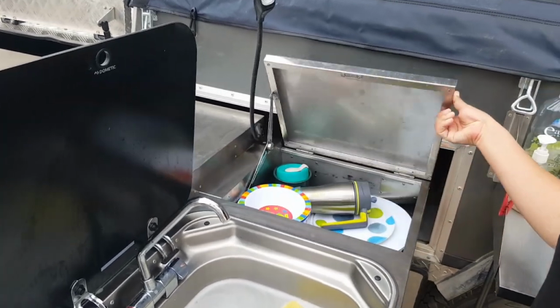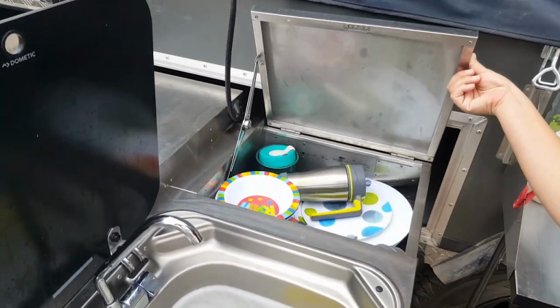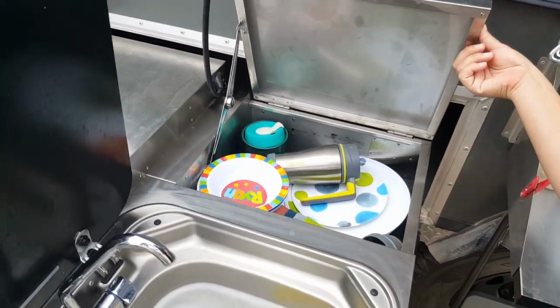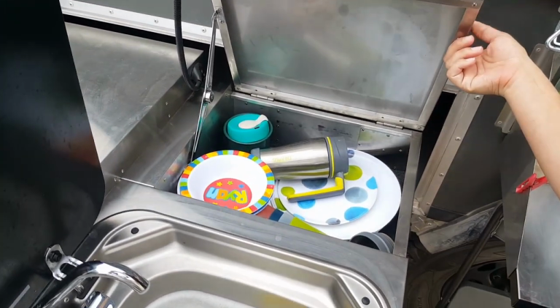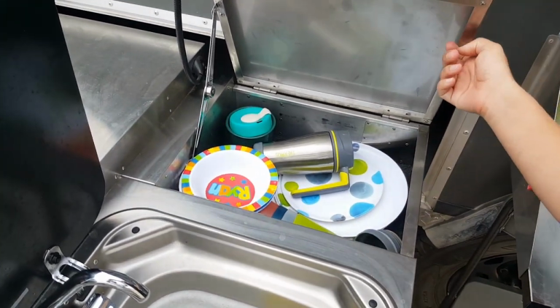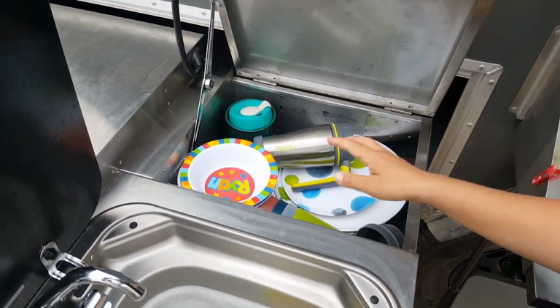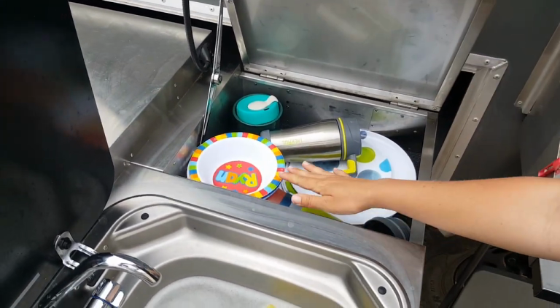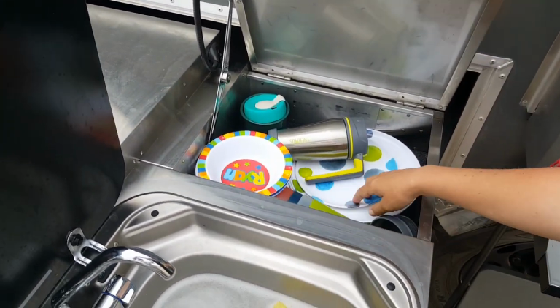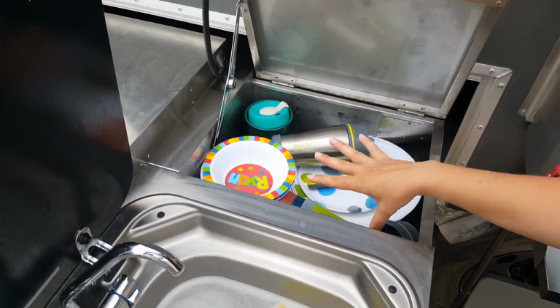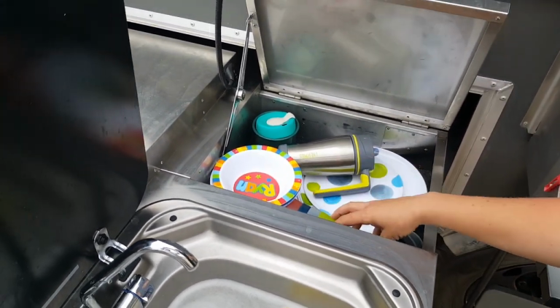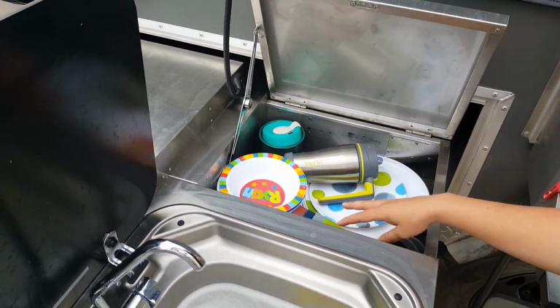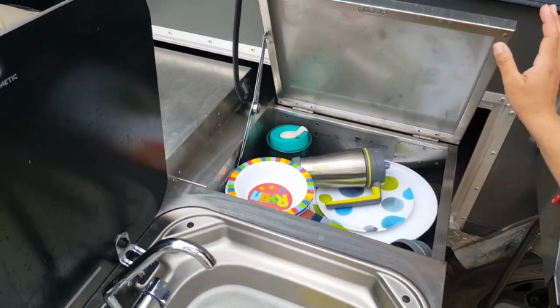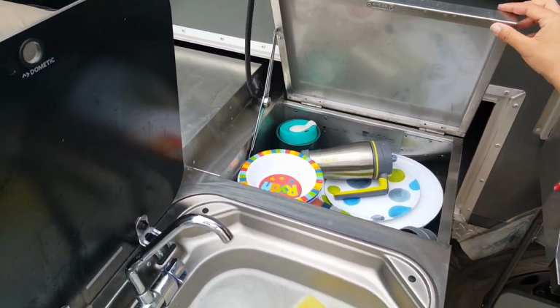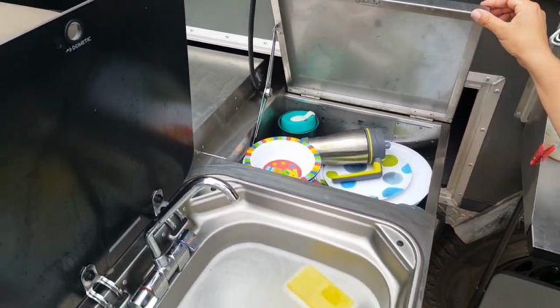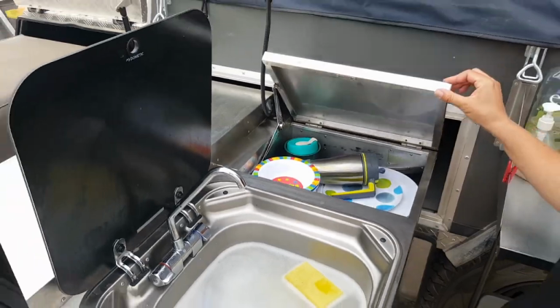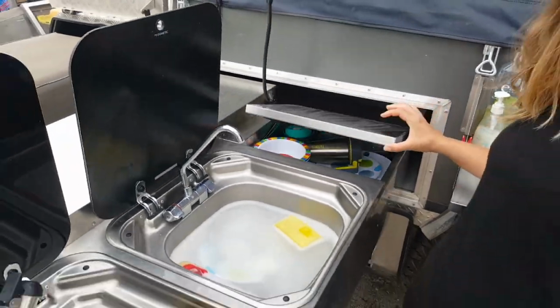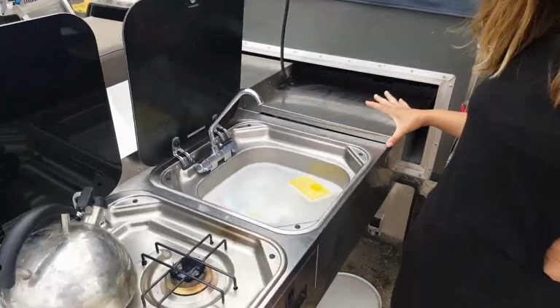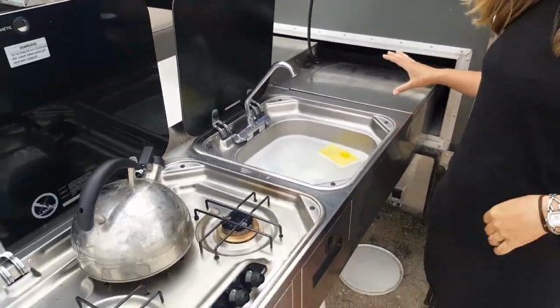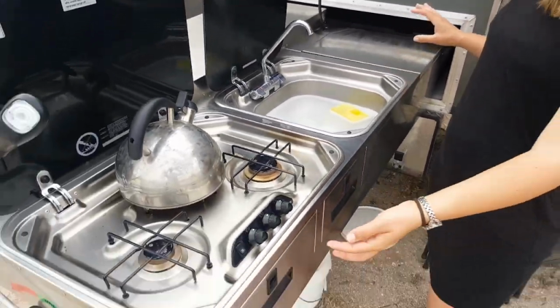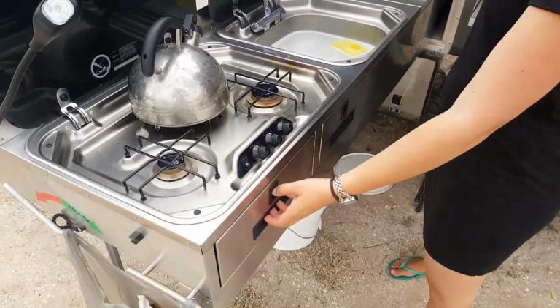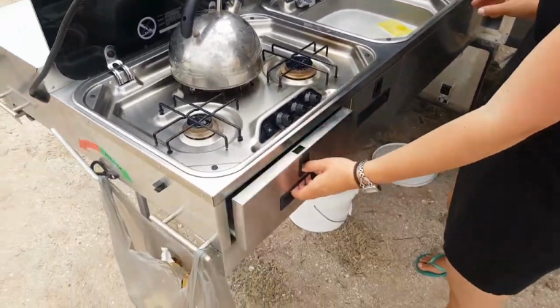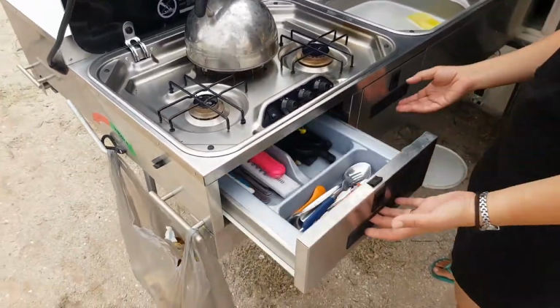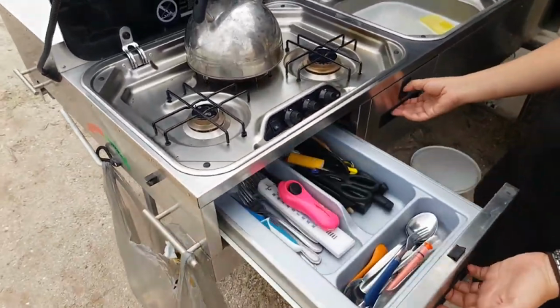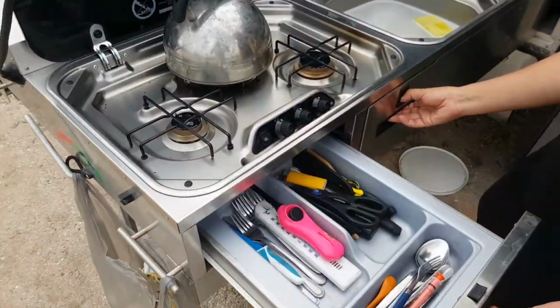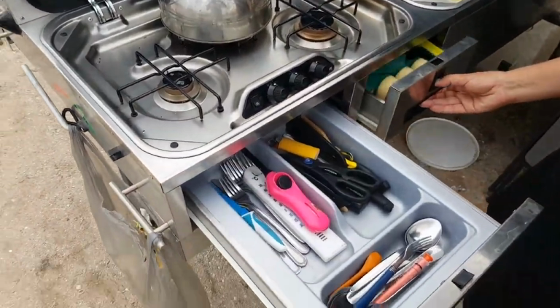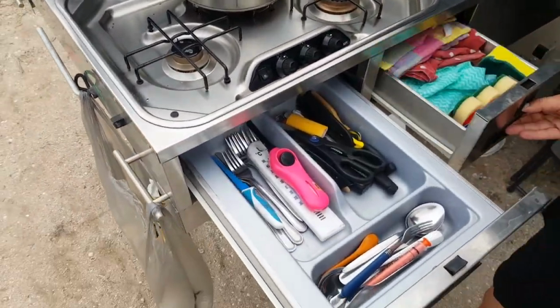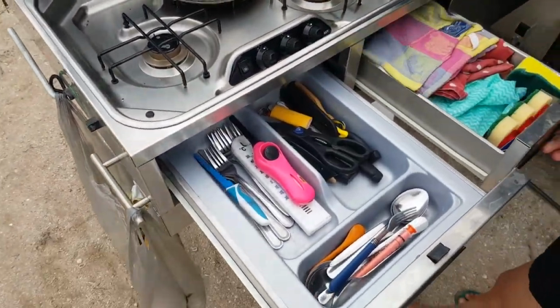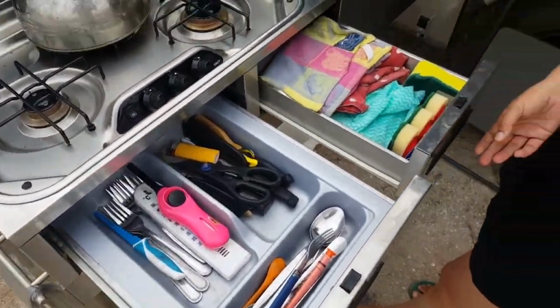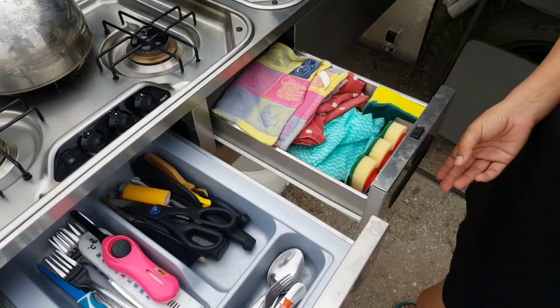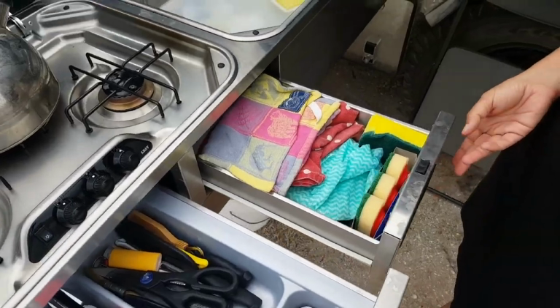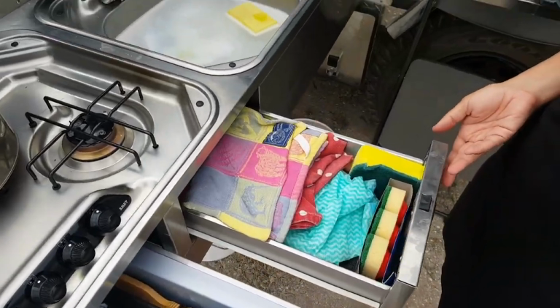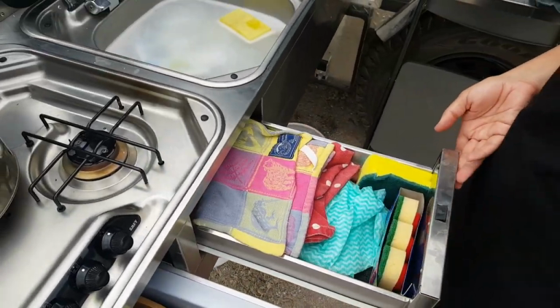So underneath here we've got all of our bowls, plates, cups, mugs, all of that sort of stuff, and then we've got a ton of different drawers around the place that we can utilize for various bits and pieces.